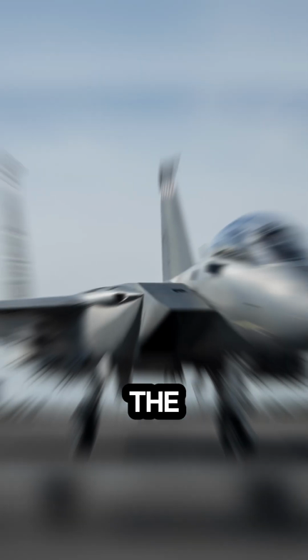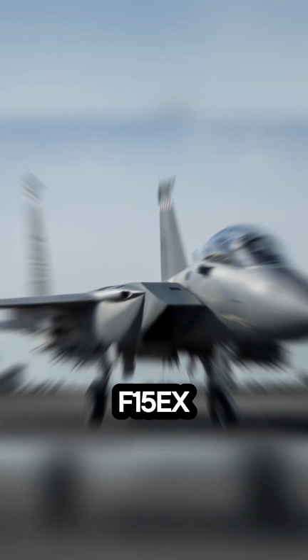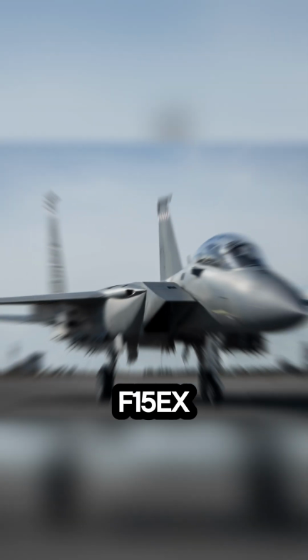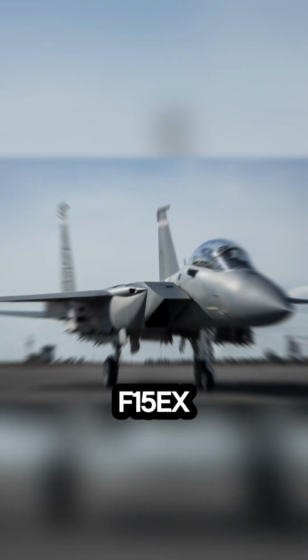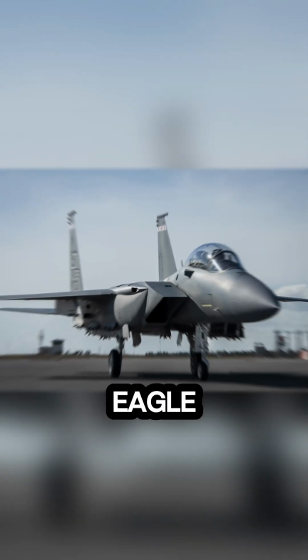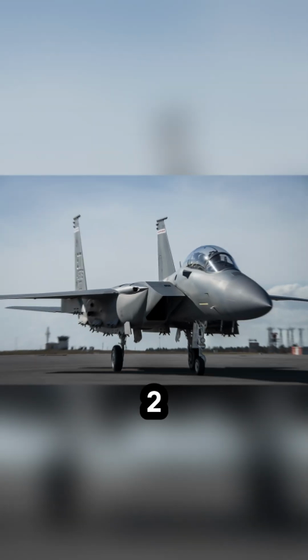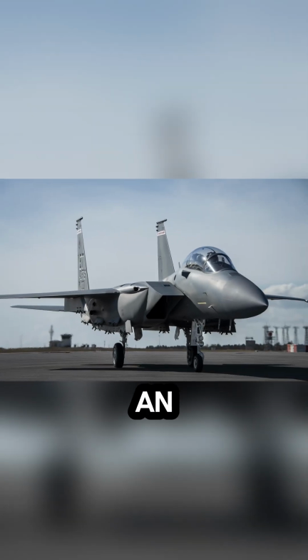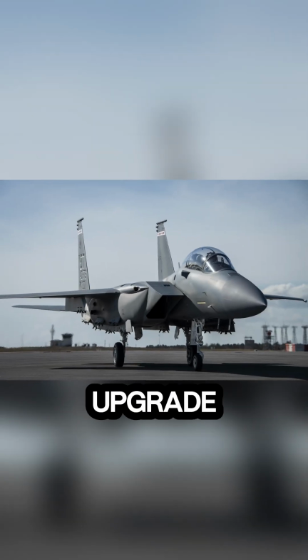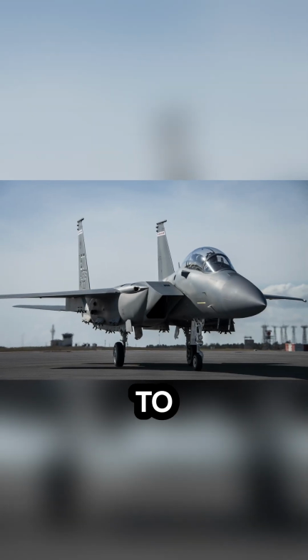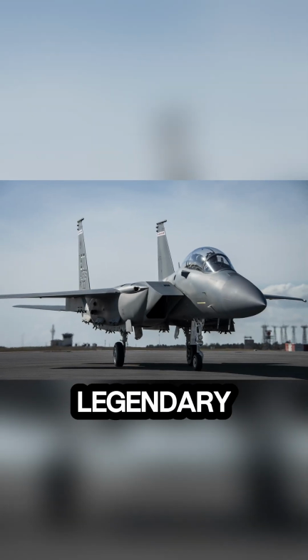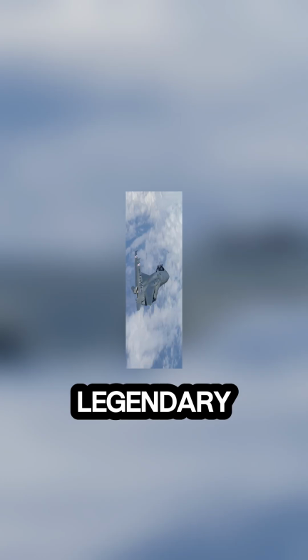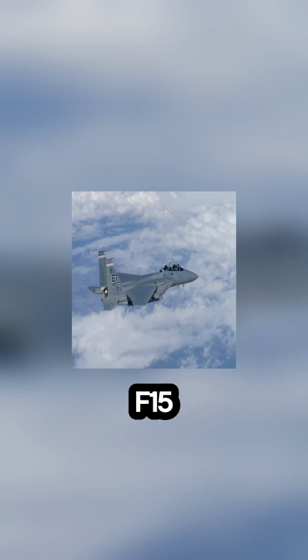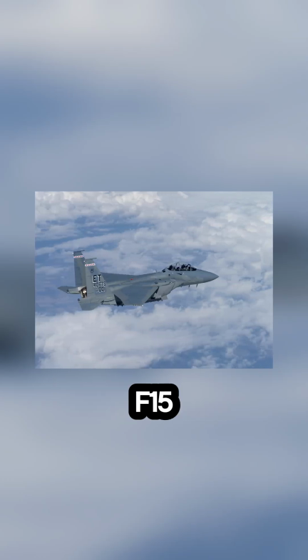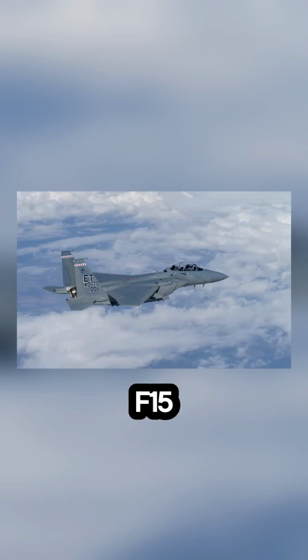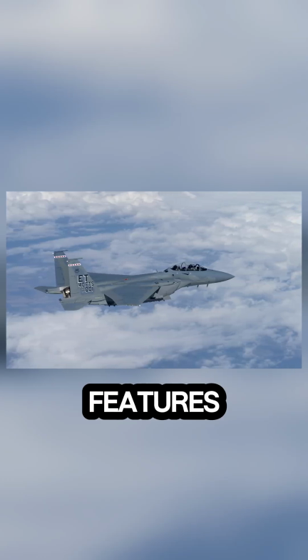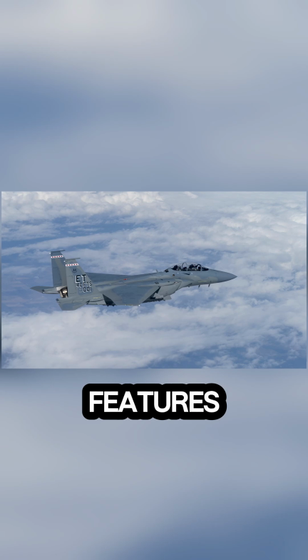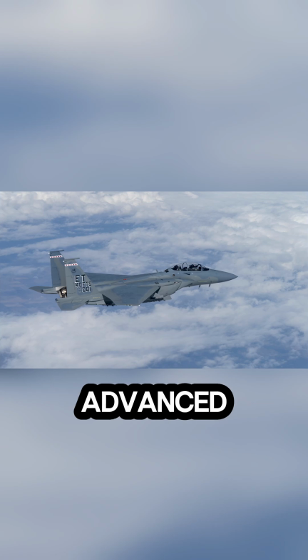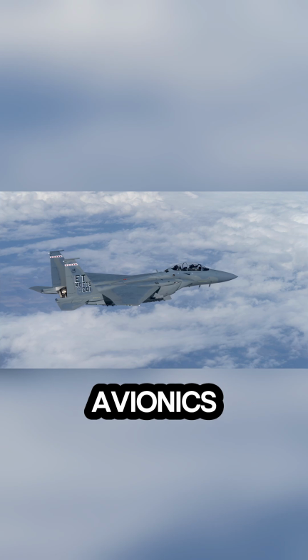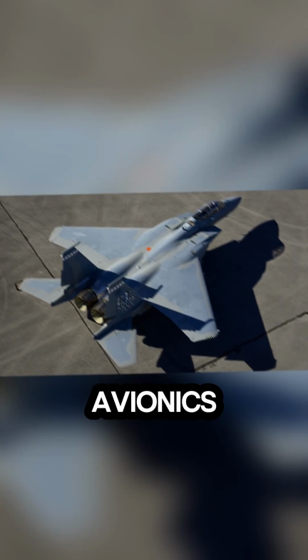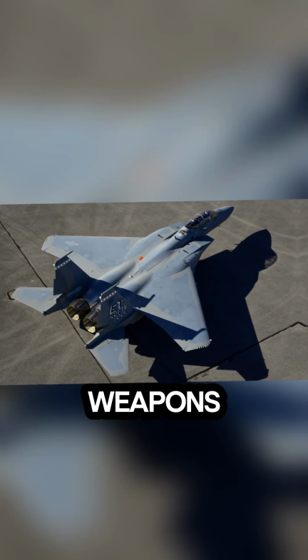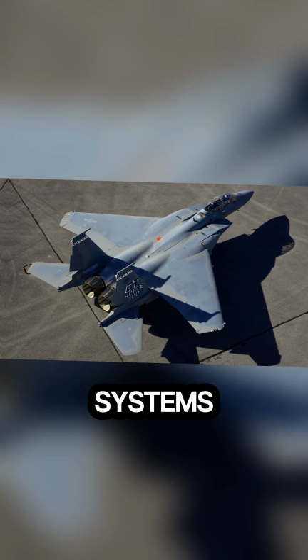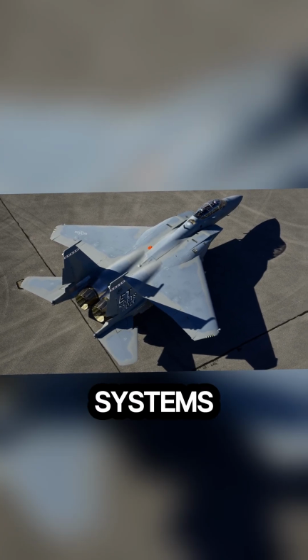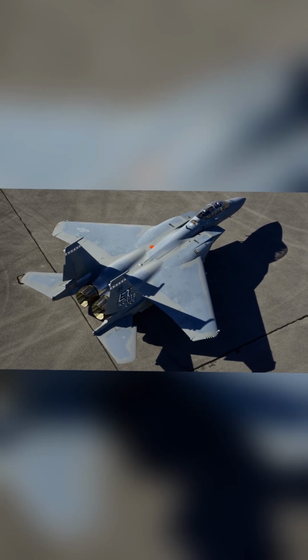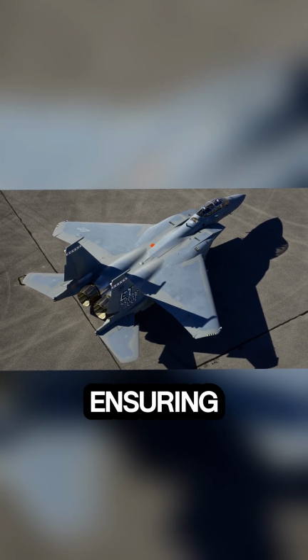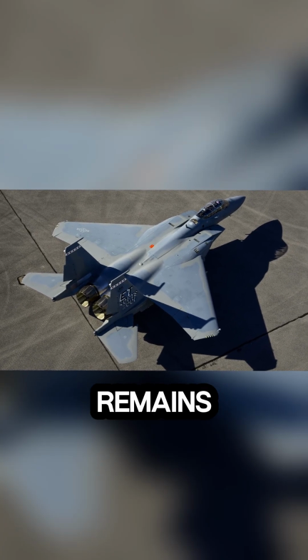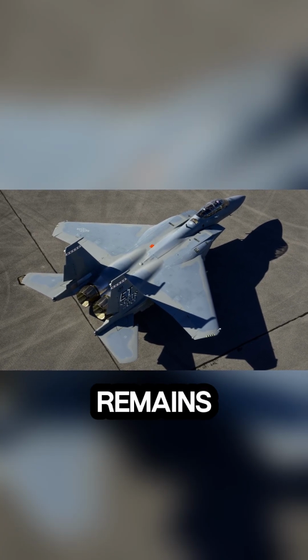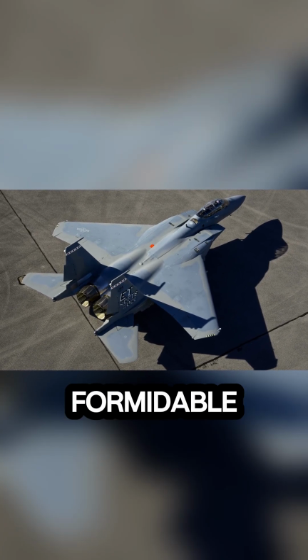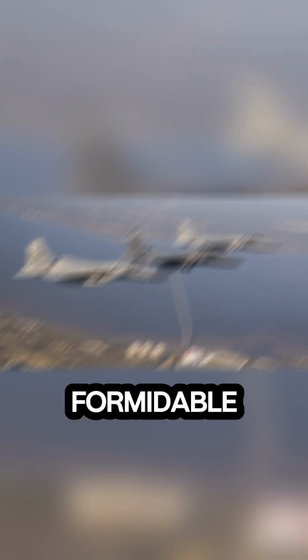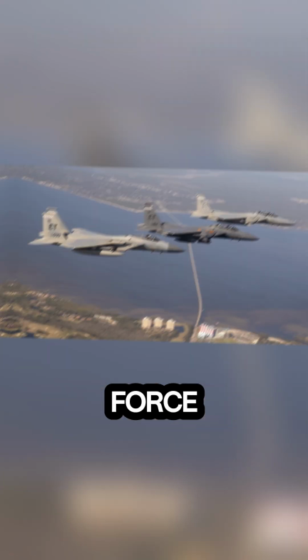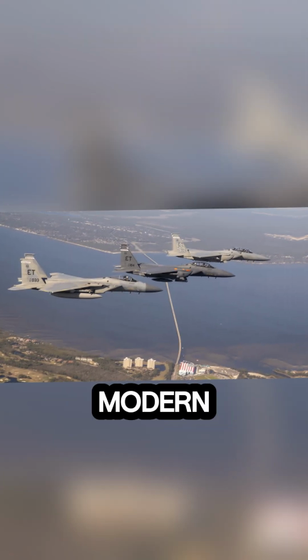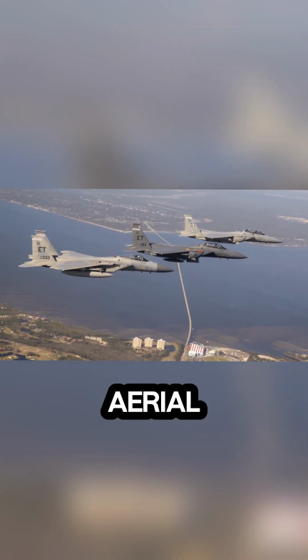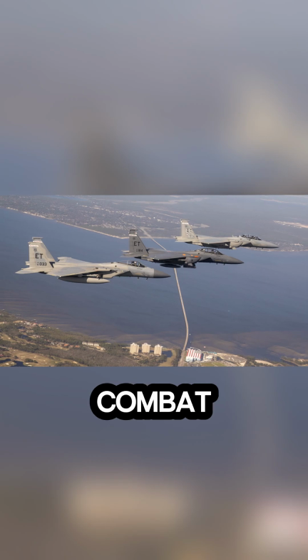At number 3, the F-15EX Eagle II. An upgrade to the legendary F-15, it features advanced avionics and weapons systems, ensuring it remains a formidable force in modern aerial combat.